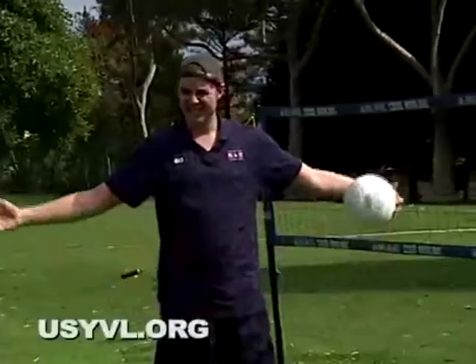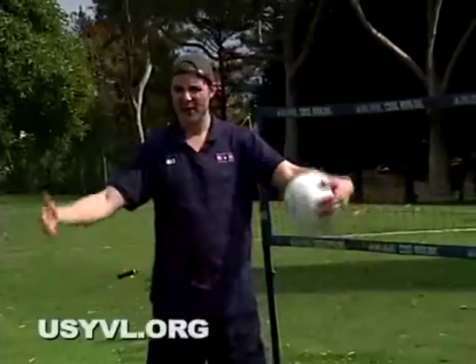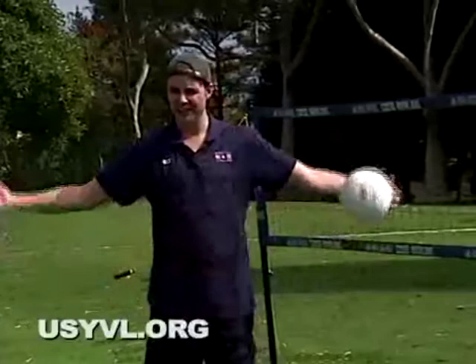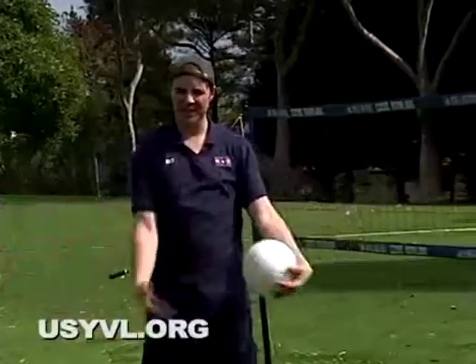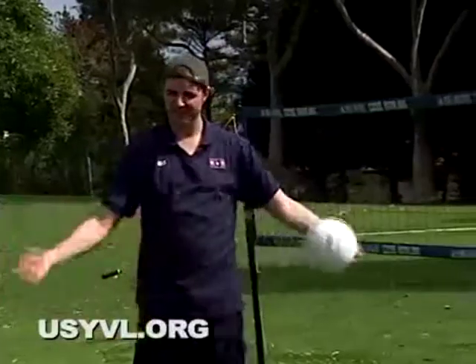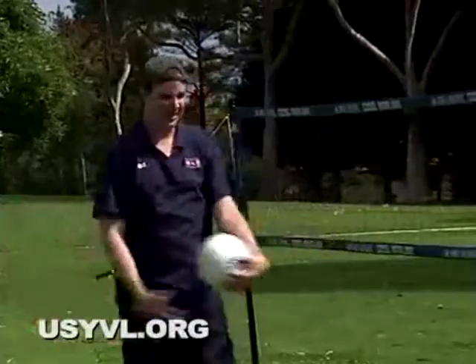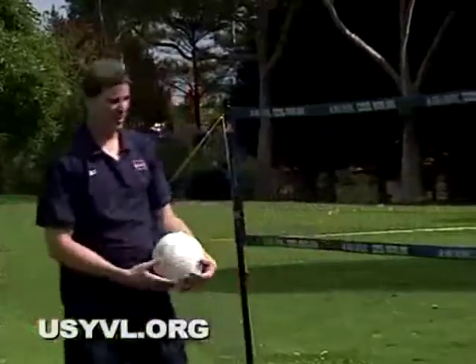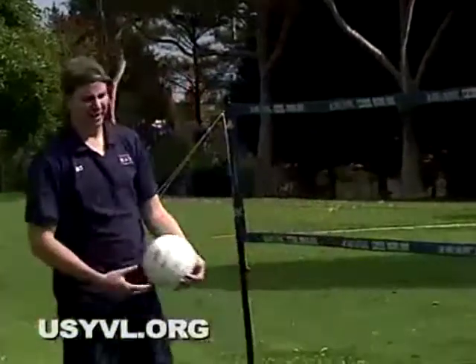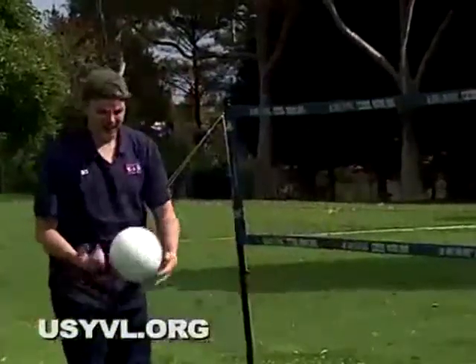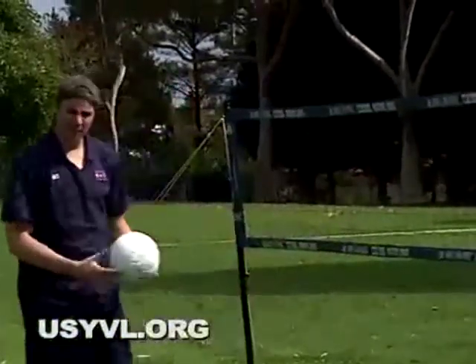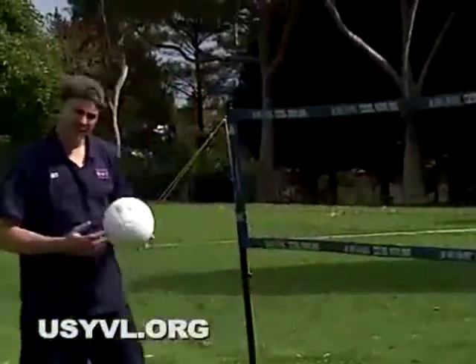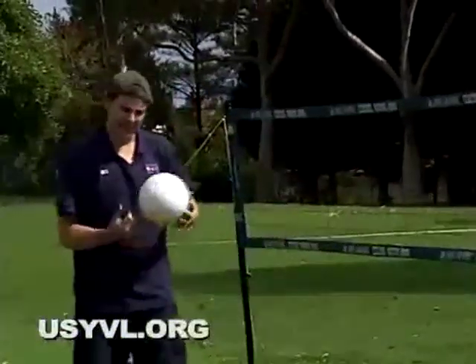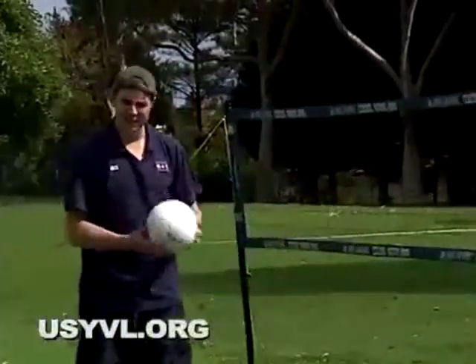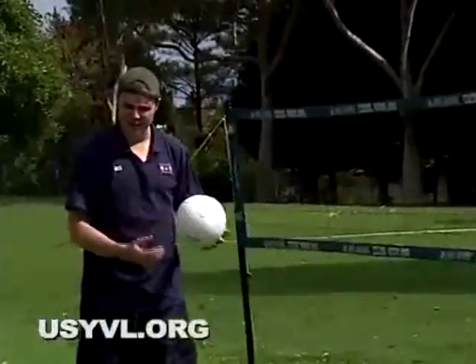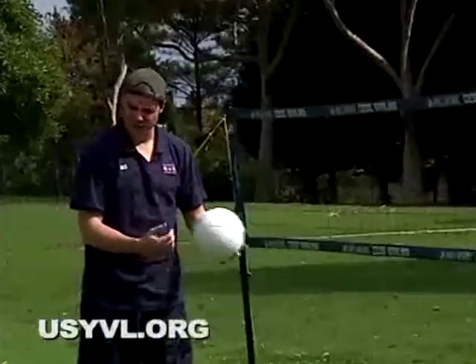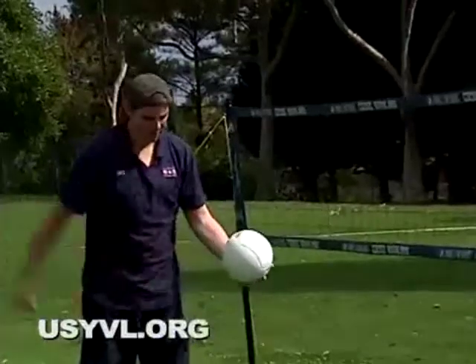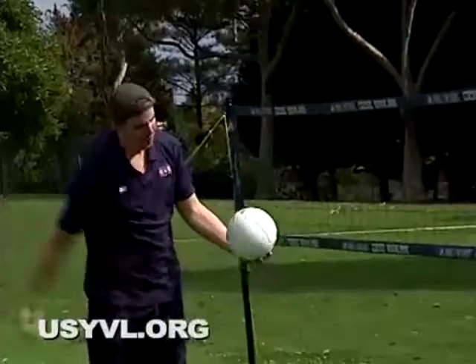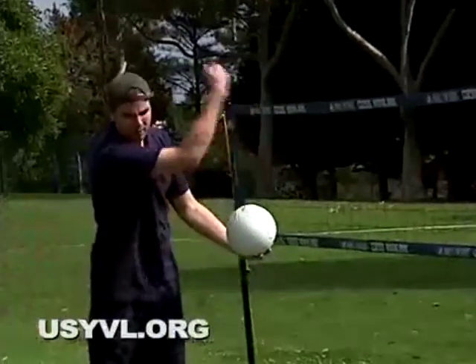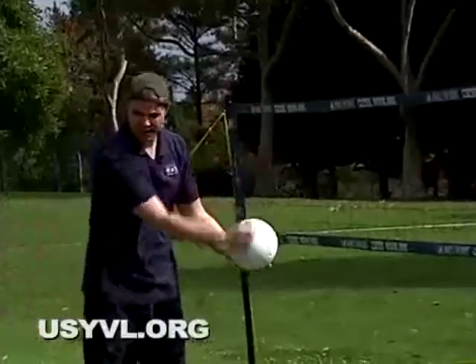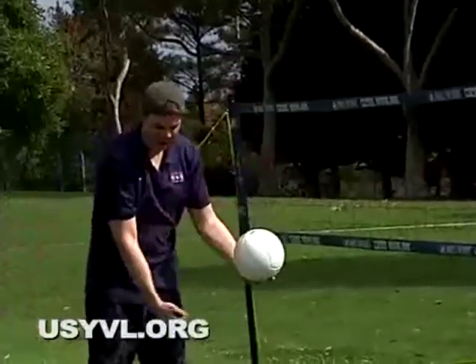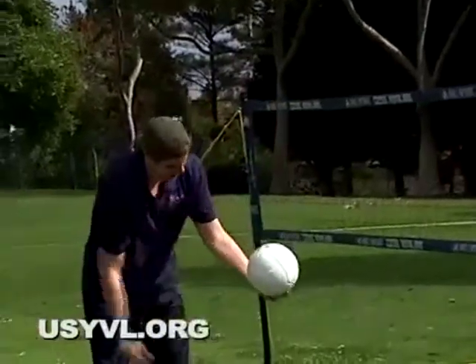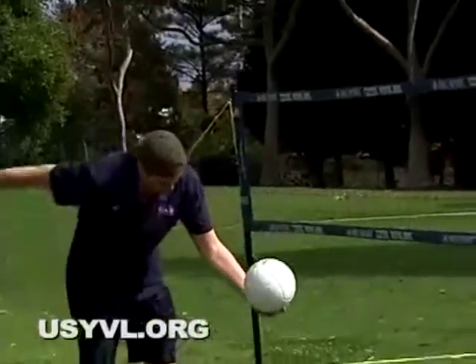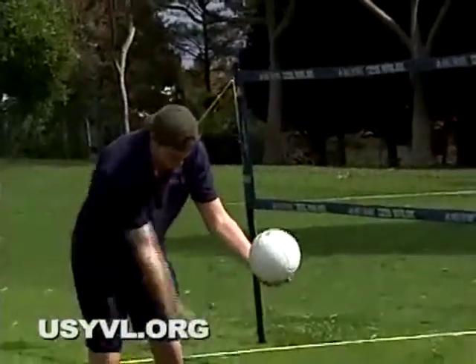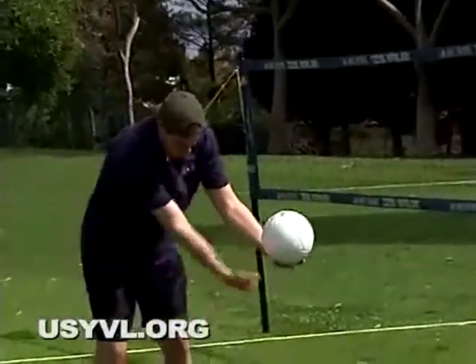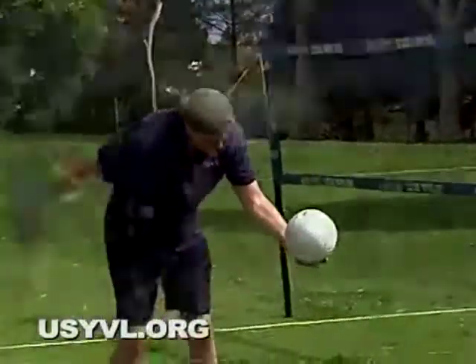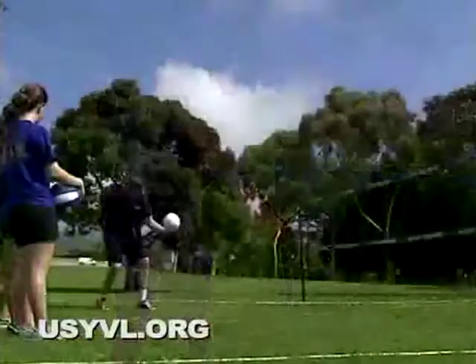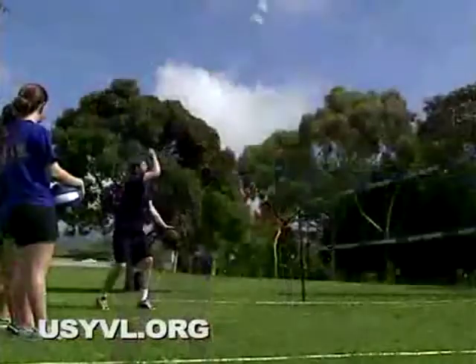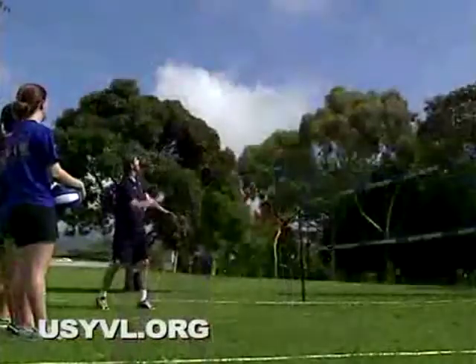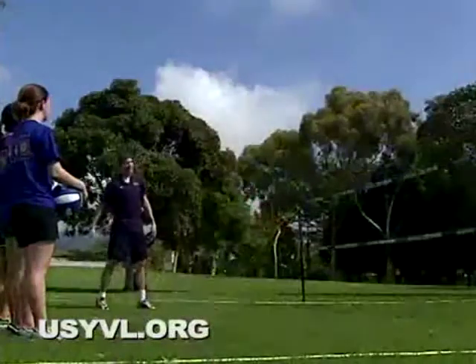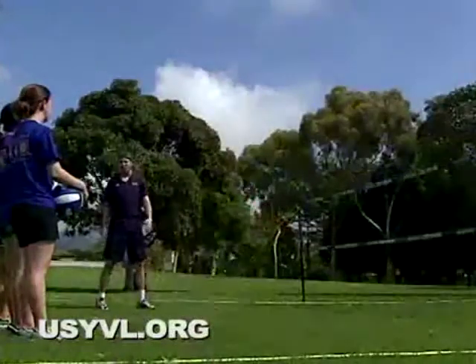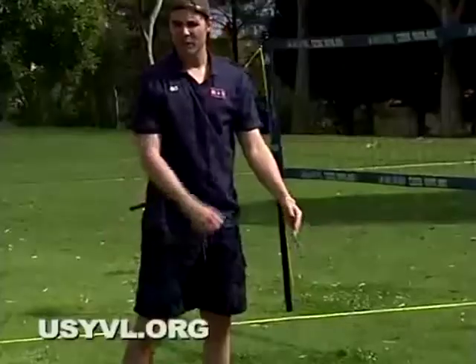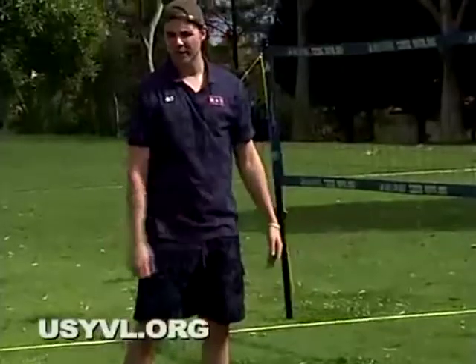There's wind and there's sun and clouds. A sky ball is a lot like an underhand serve, only you're going to drive the ball way up in the air — drive it higher. So you're going to hold it like you do for an underhand serve, and you're going to get under the ball and hit it way up in the air.